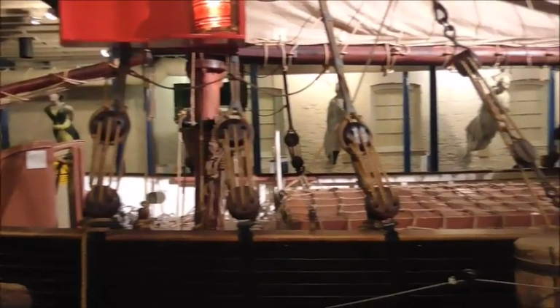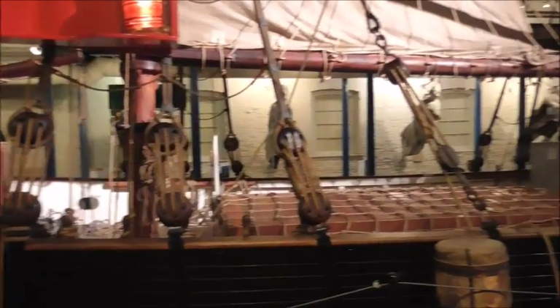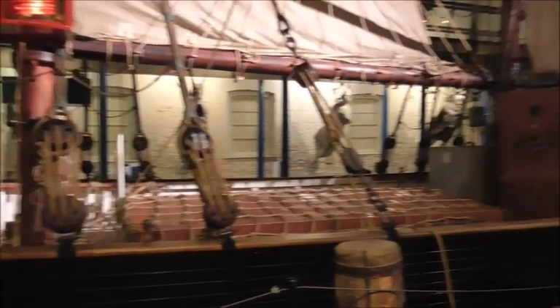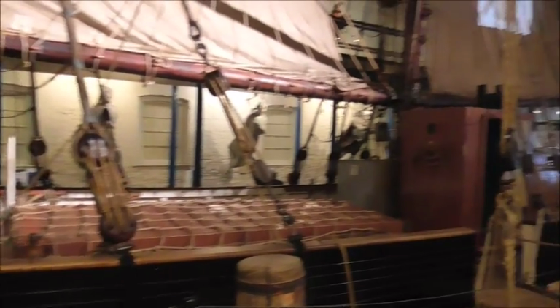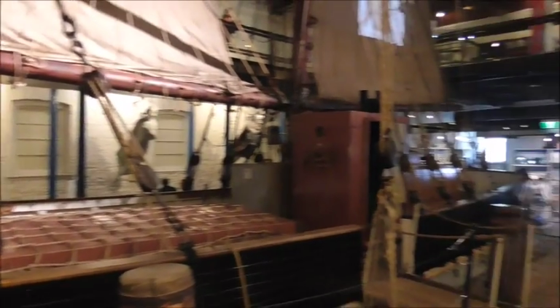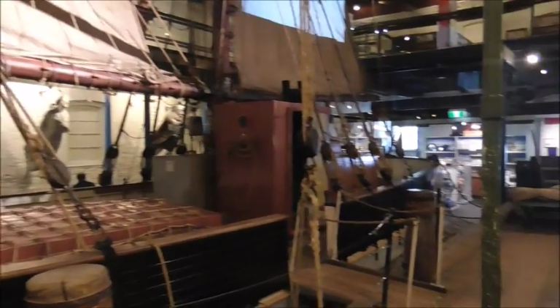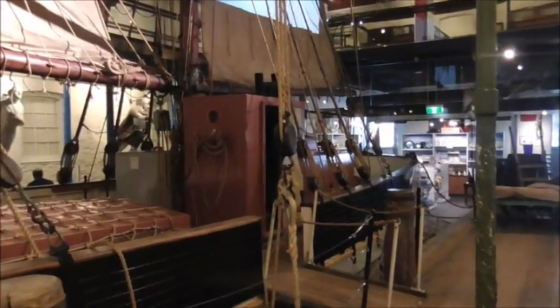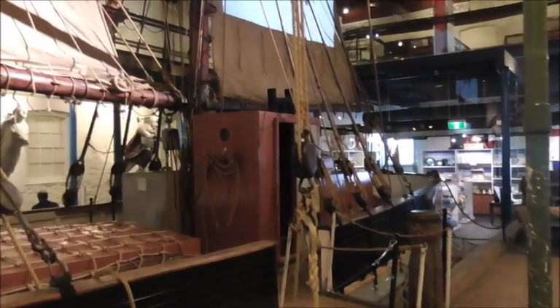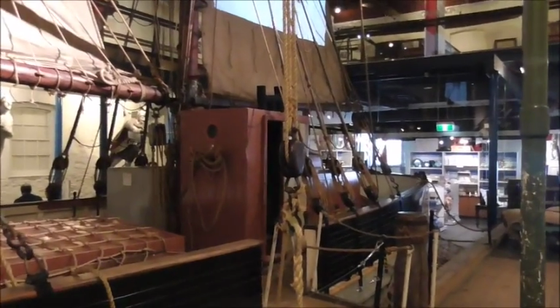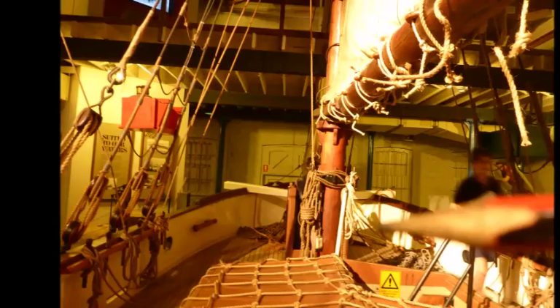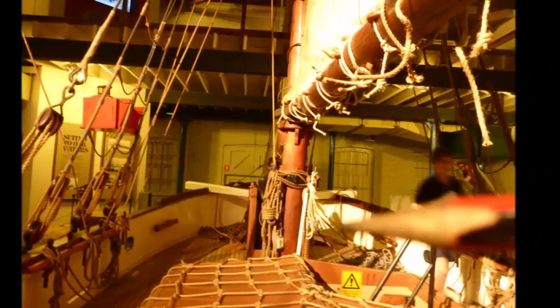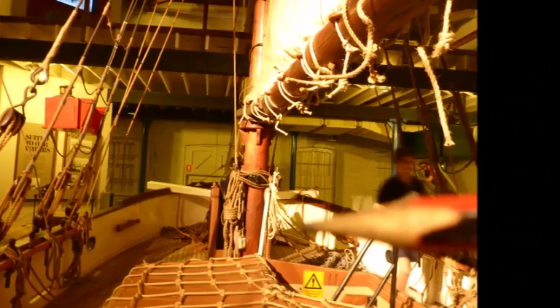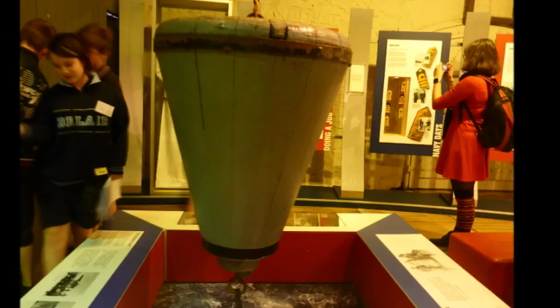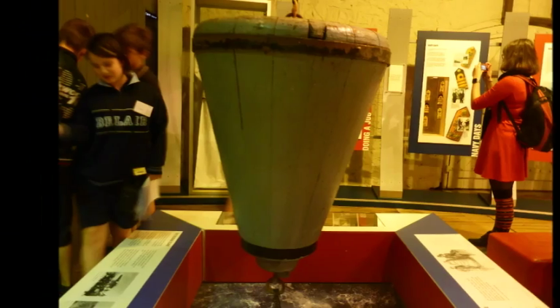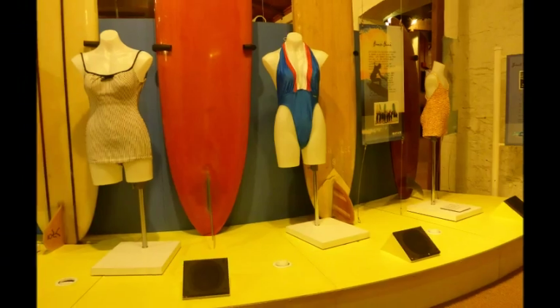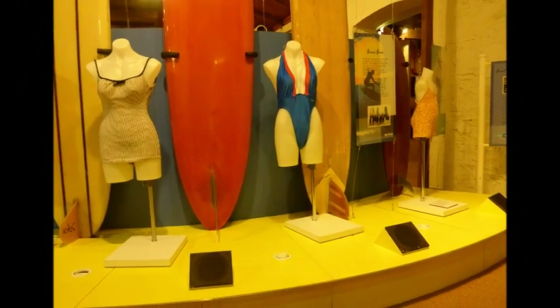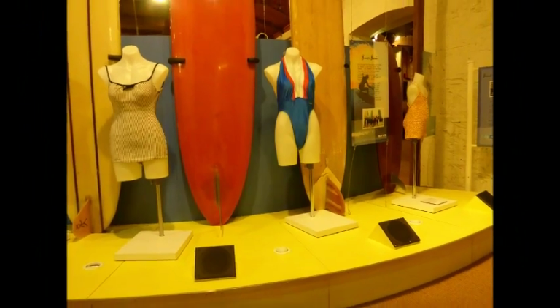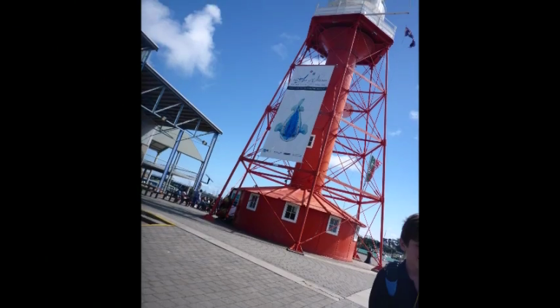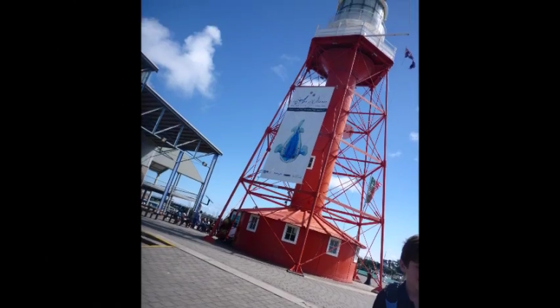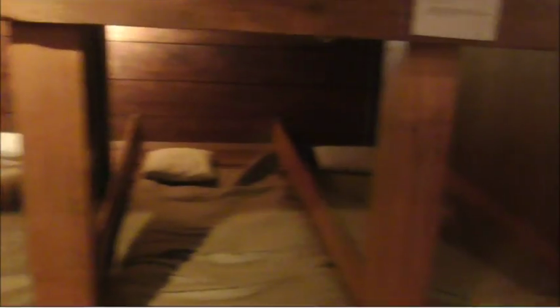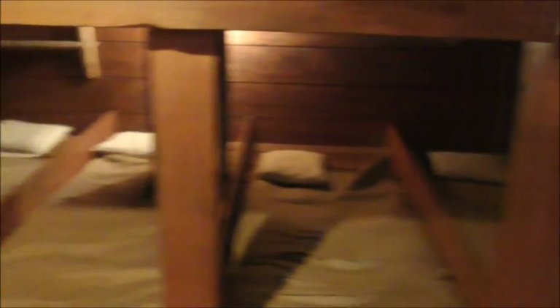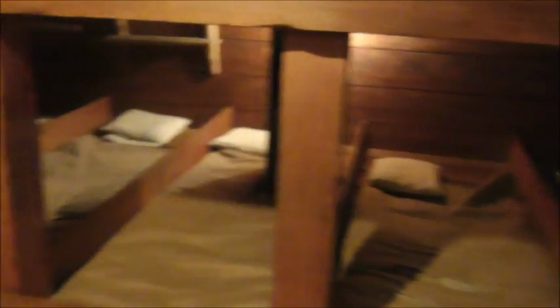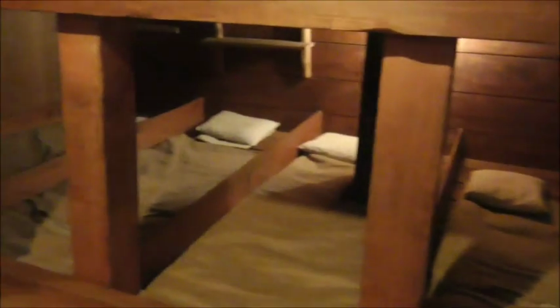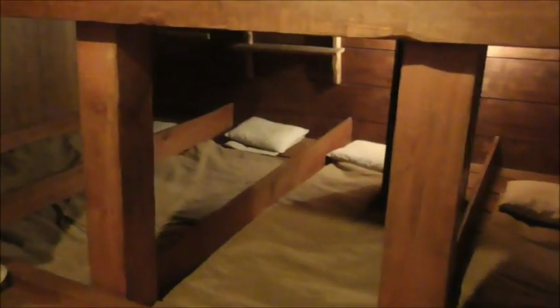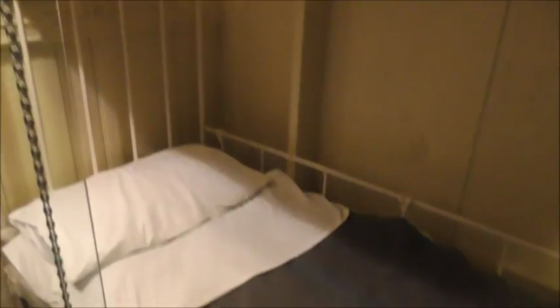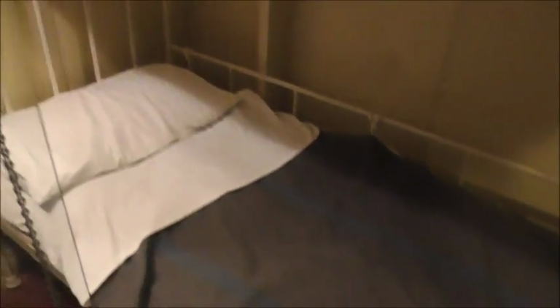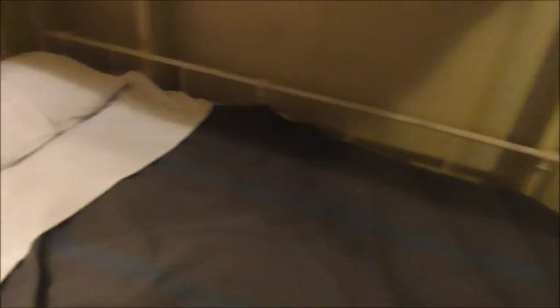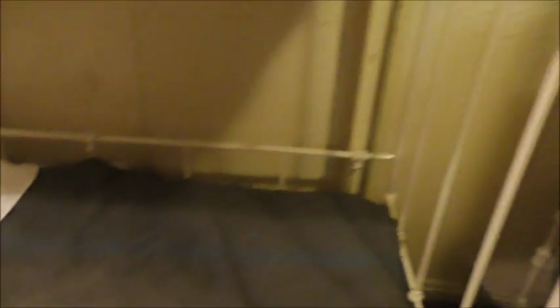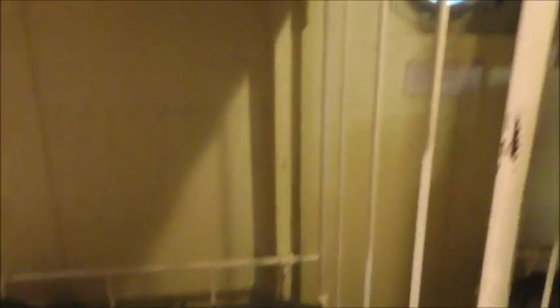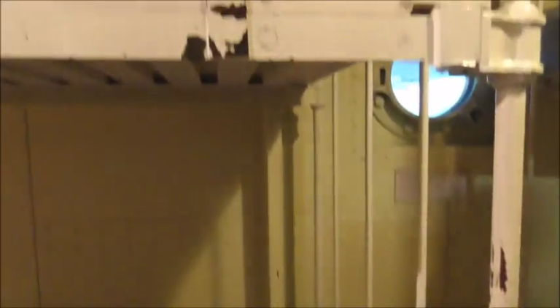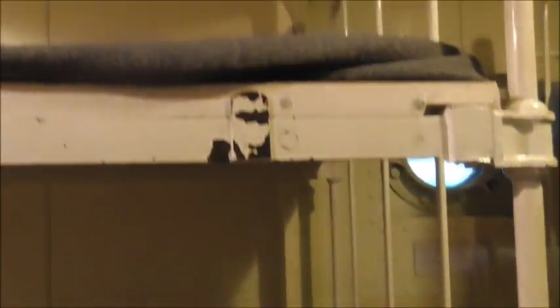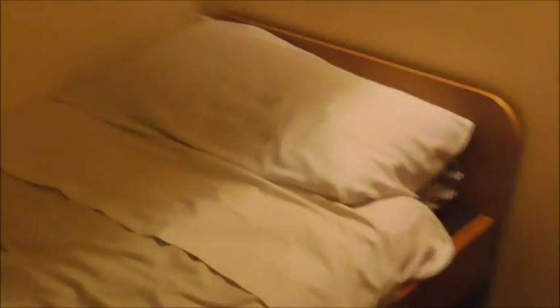Climb aboard our breathtaking ship and travel into the past. Journey back in time with our informative and captivating exhibits. Experience how it was to travel between countries without modern conveniences in our migration exhibit.